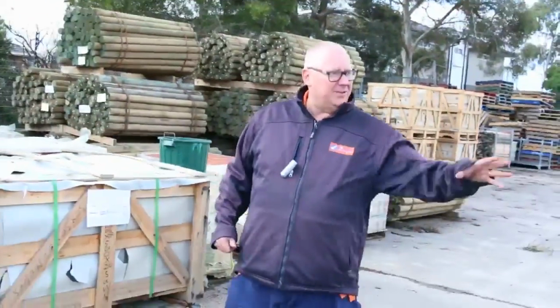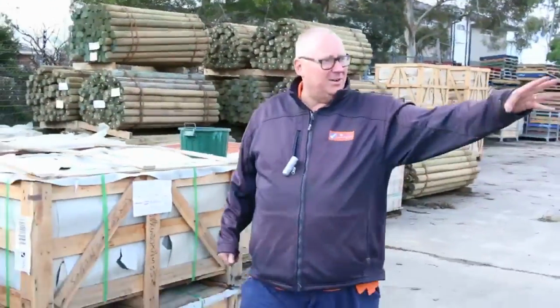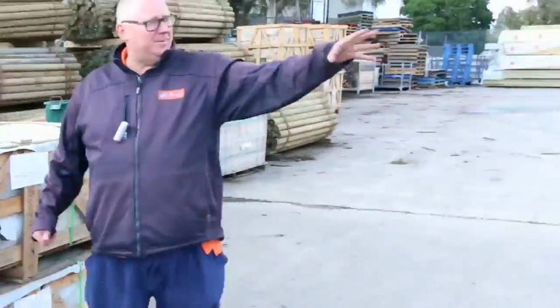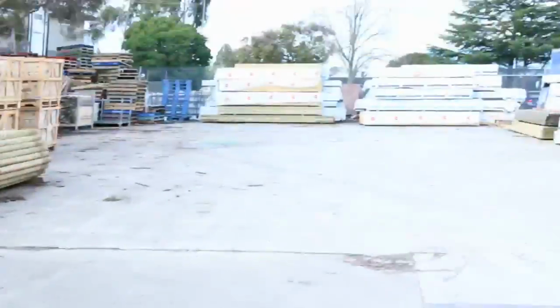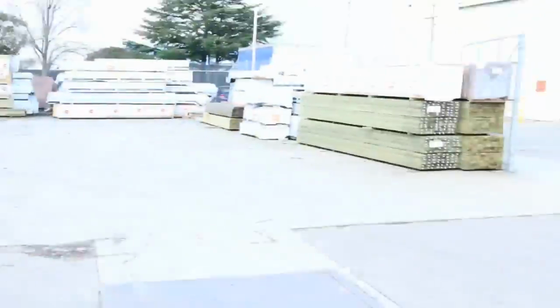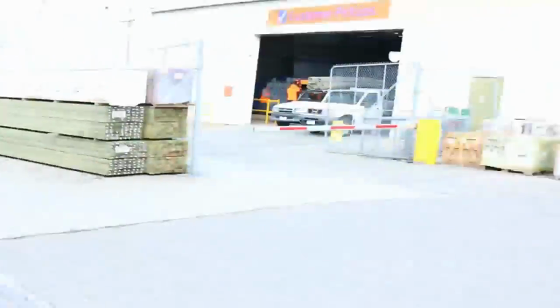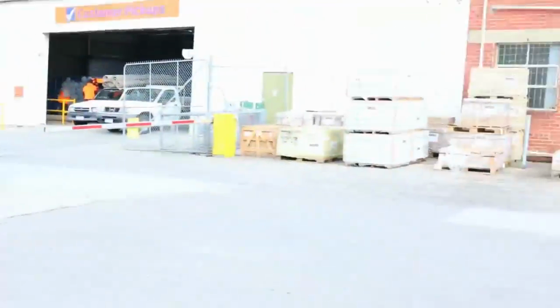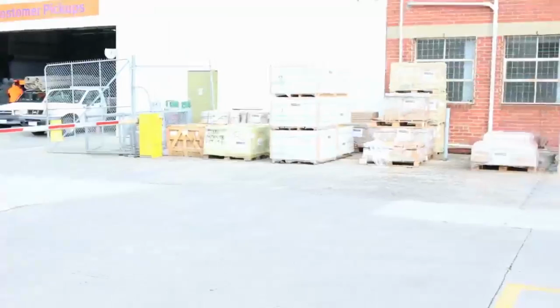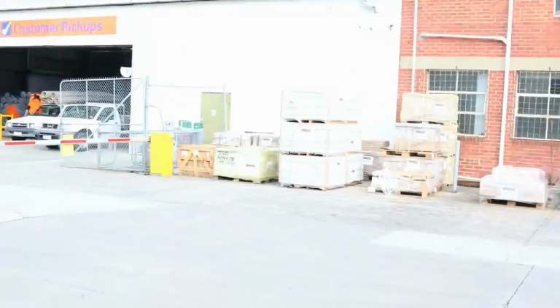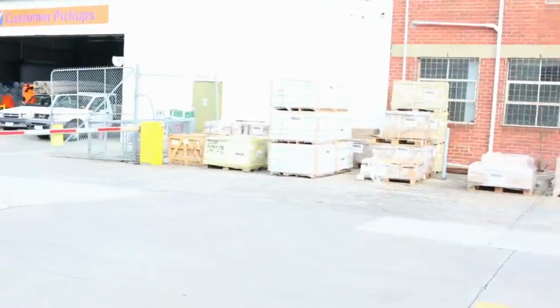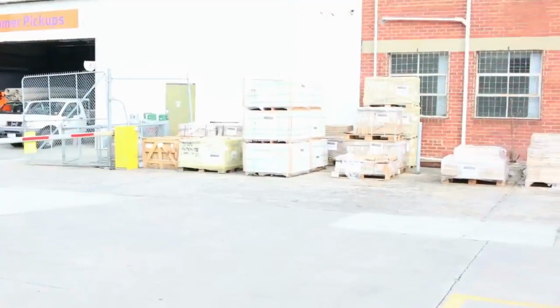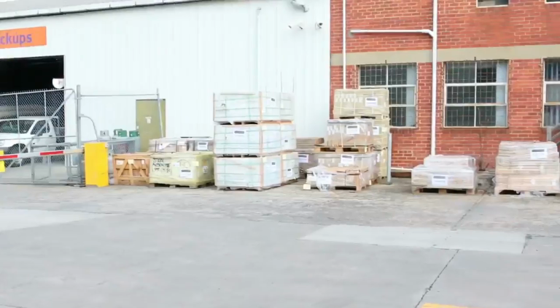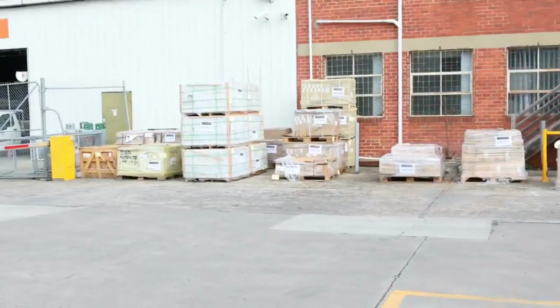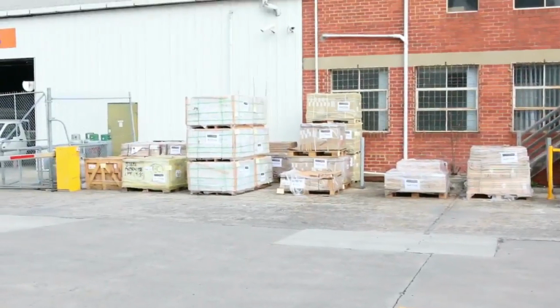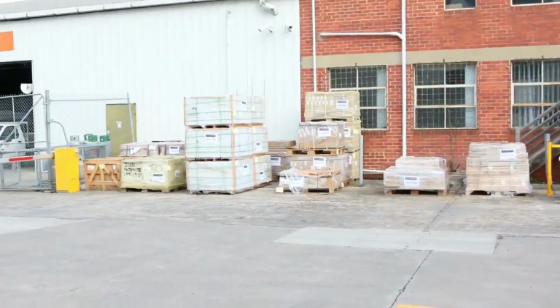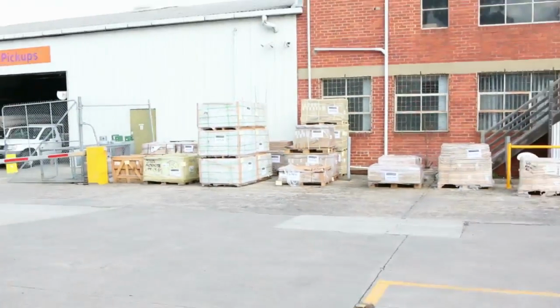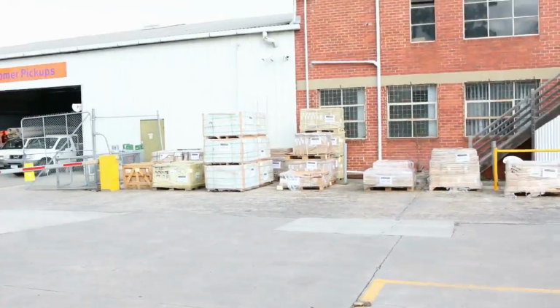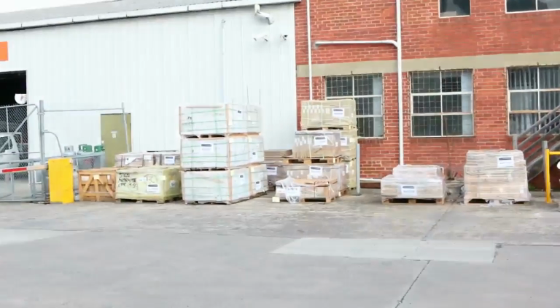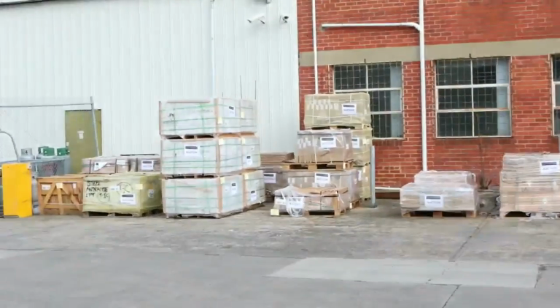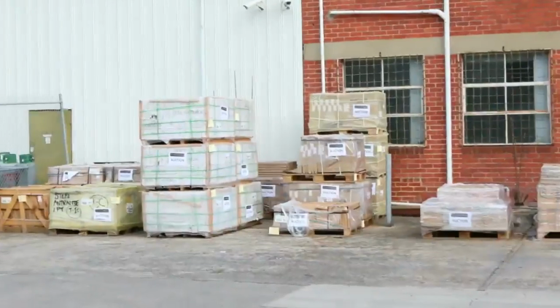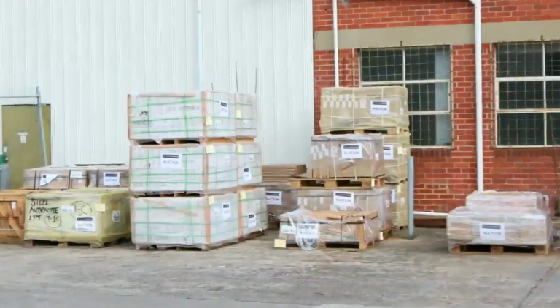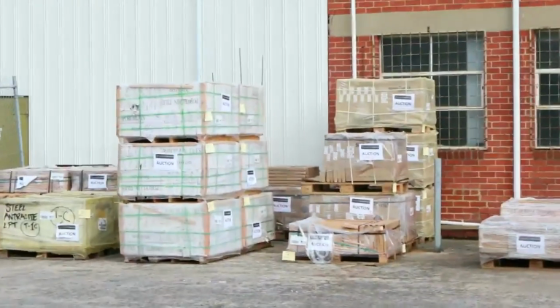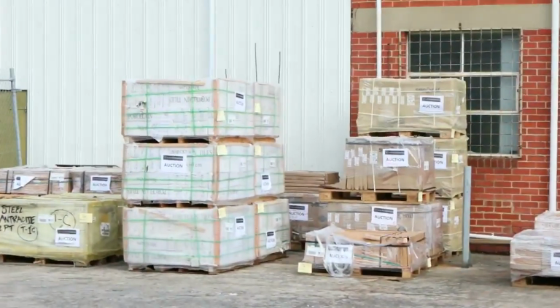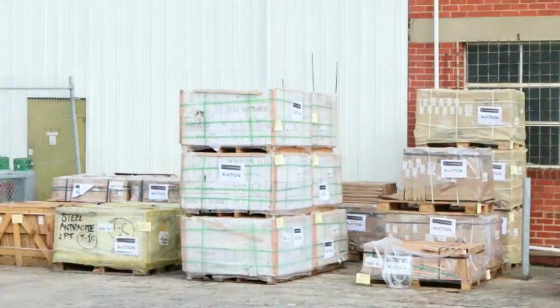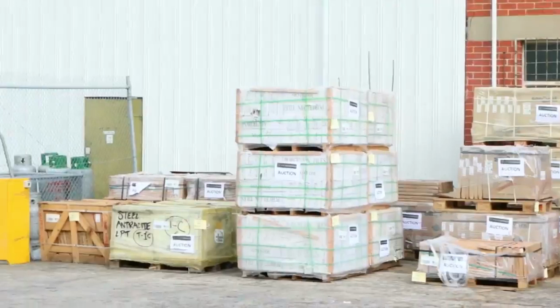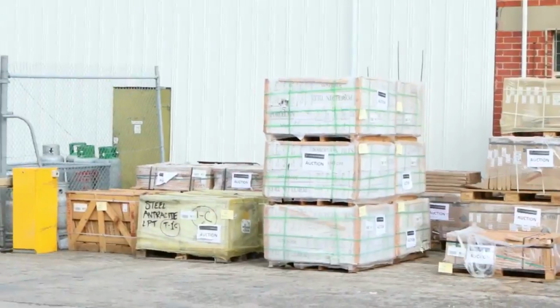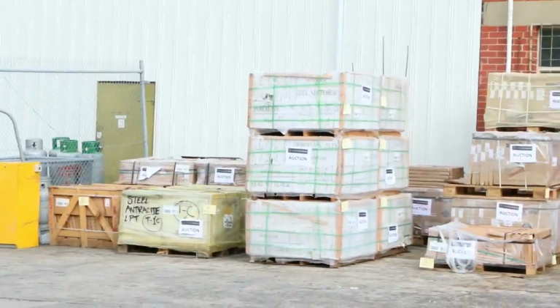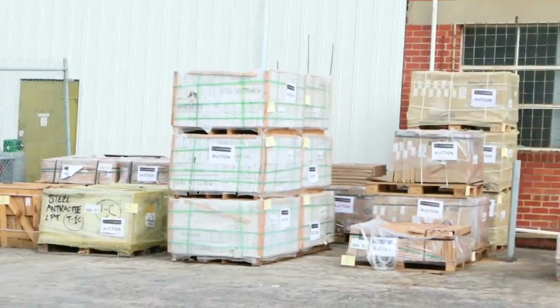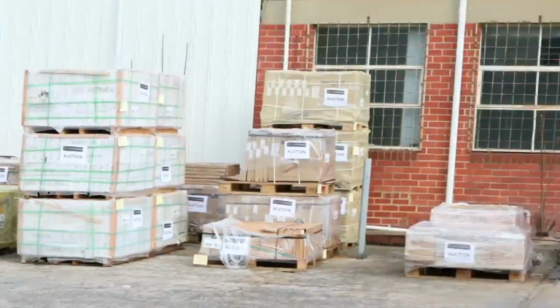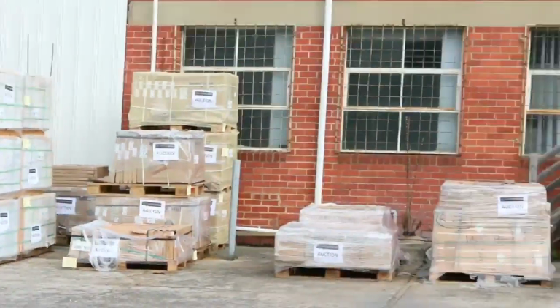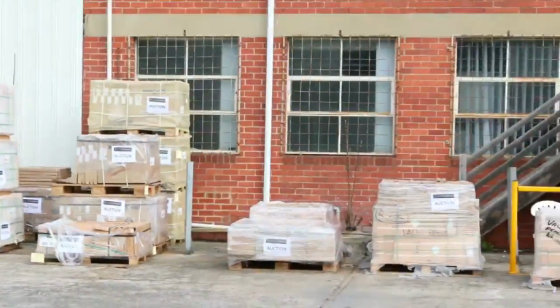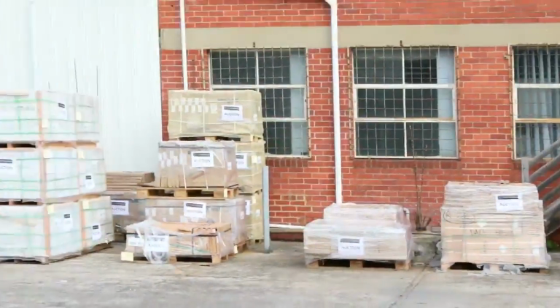On that side there — a bit hard to see at the moment, we haven't got the samples out — but we've got some really high quality tiles. Some really nice stuff there, some big sizes as well. So make sure you come and check those out tomorrow.